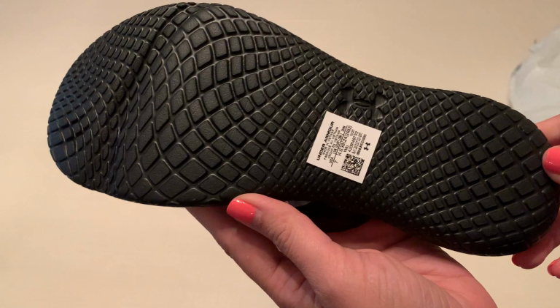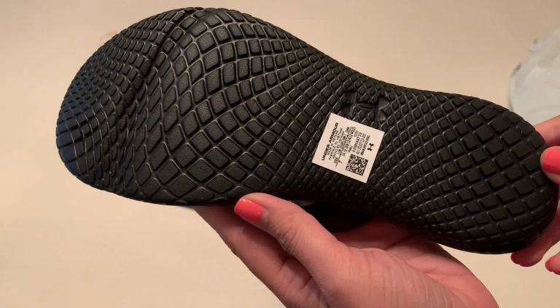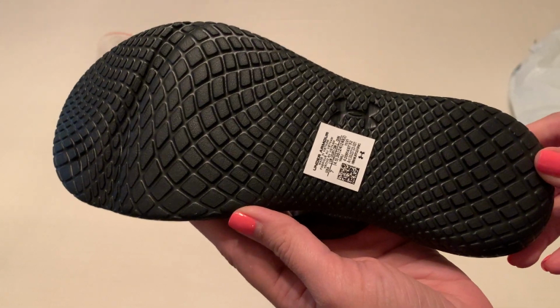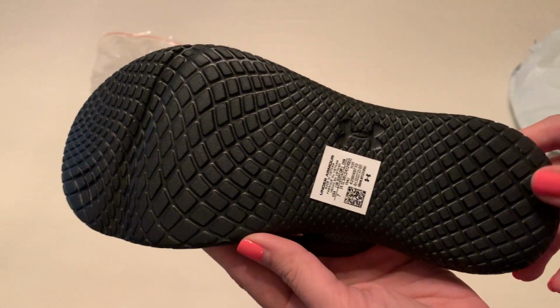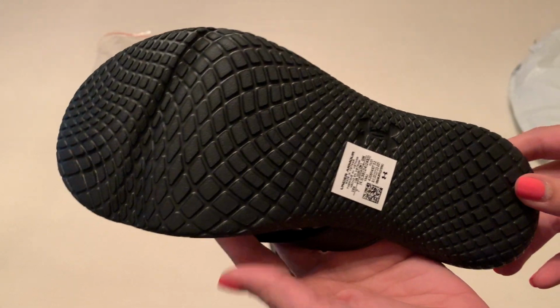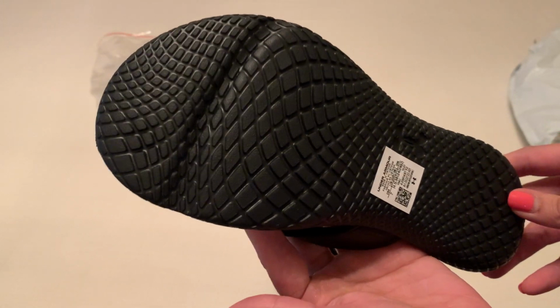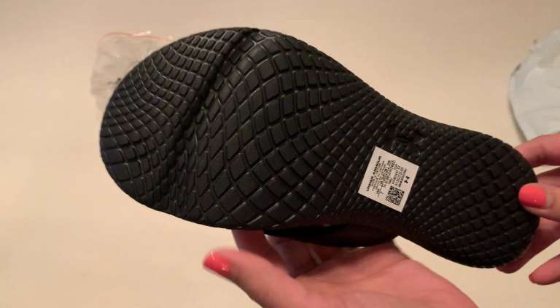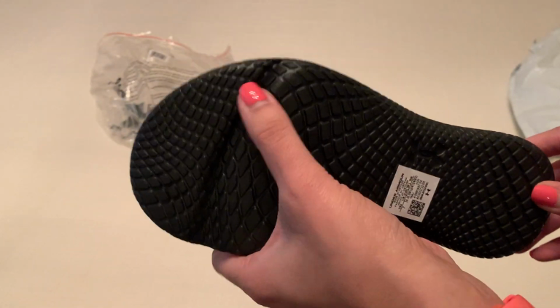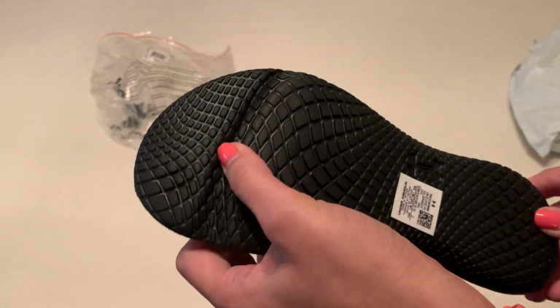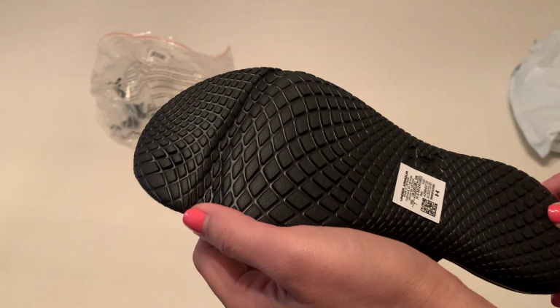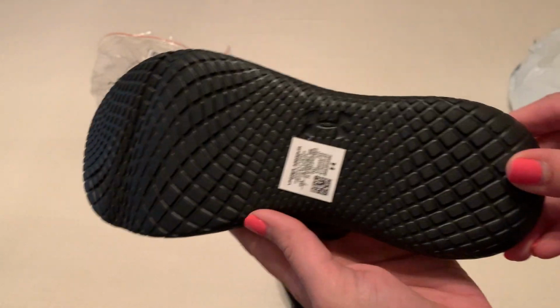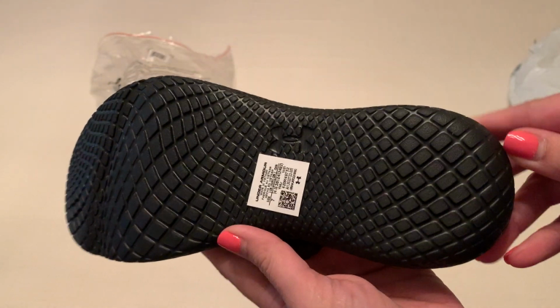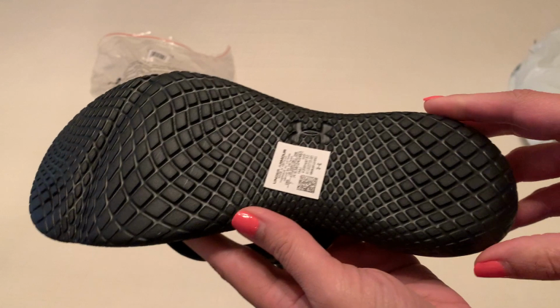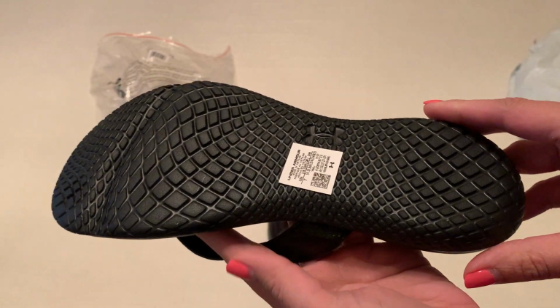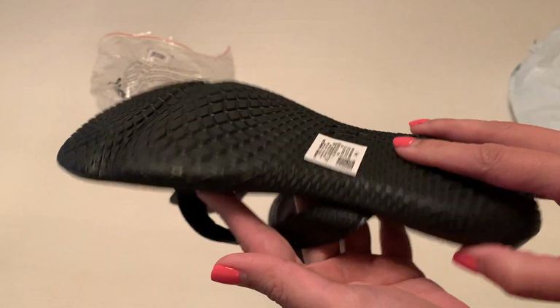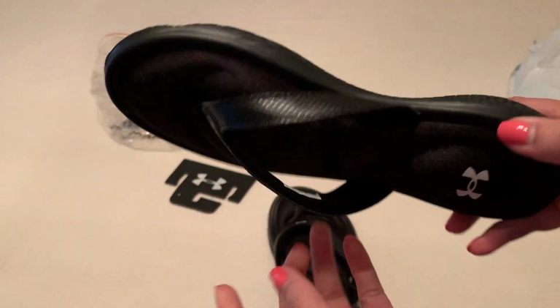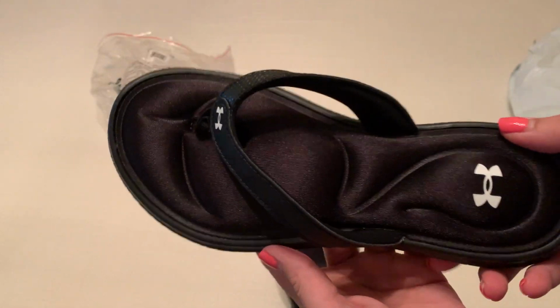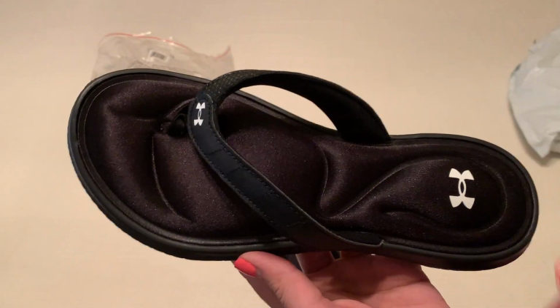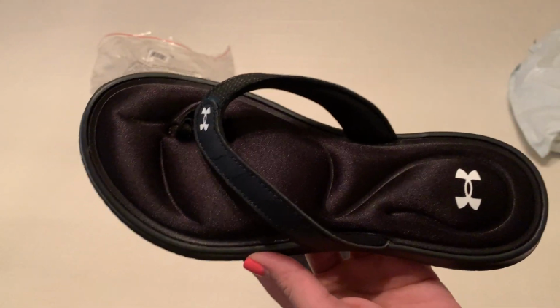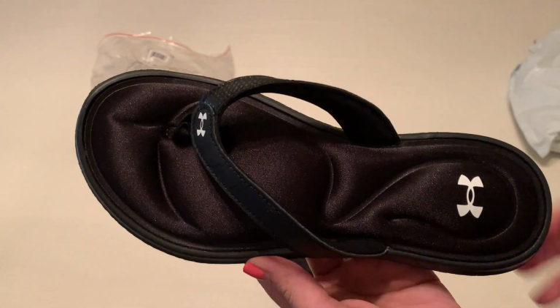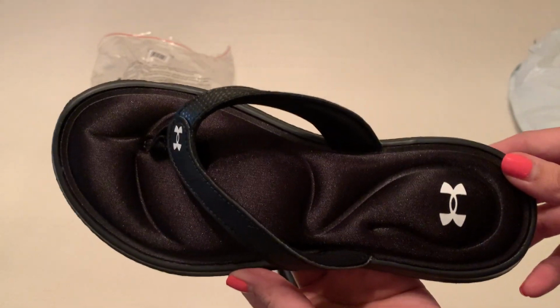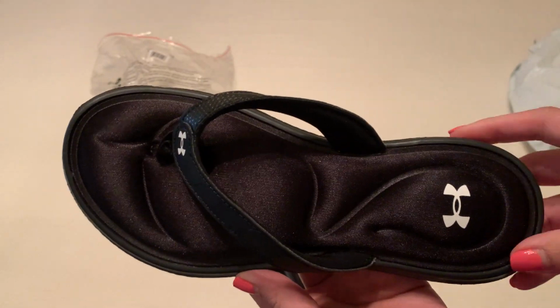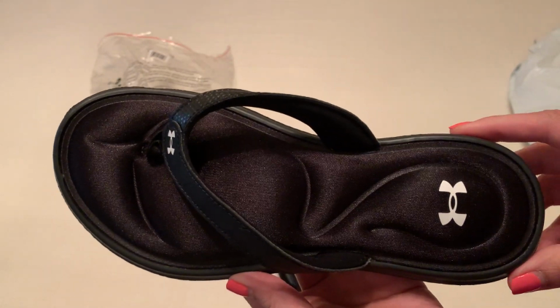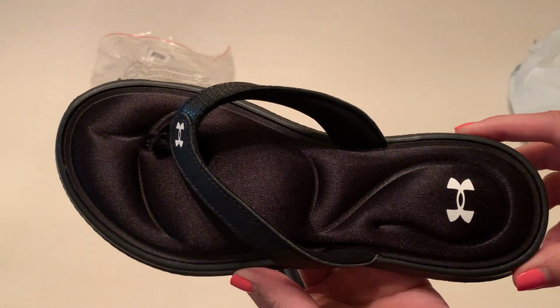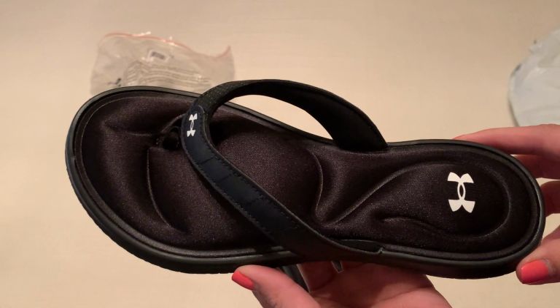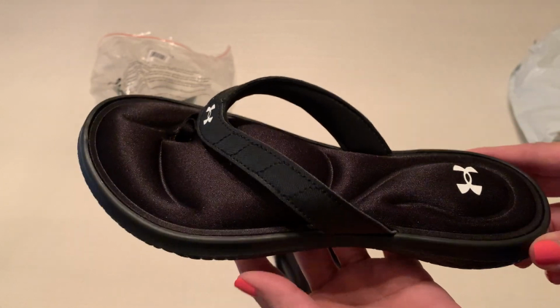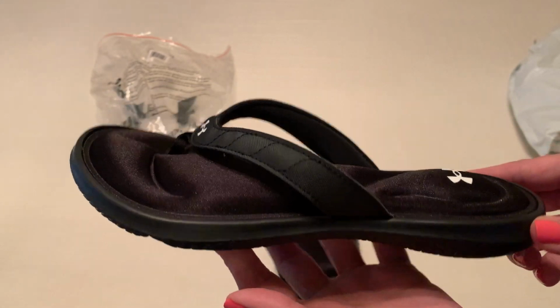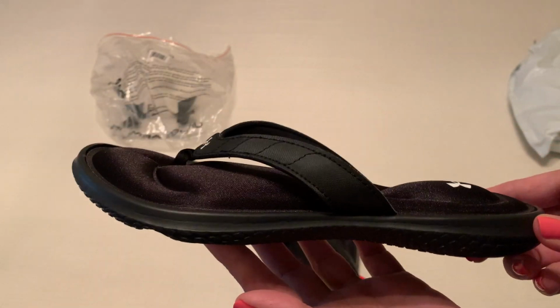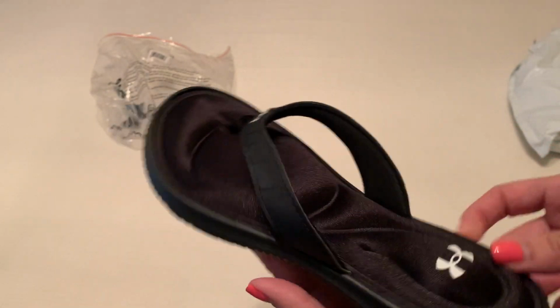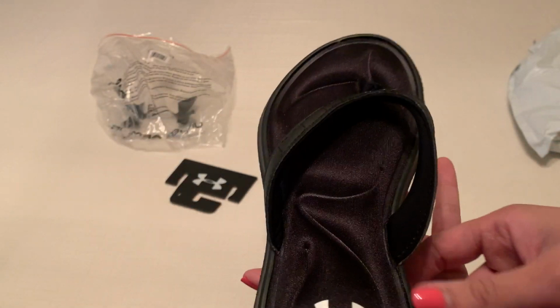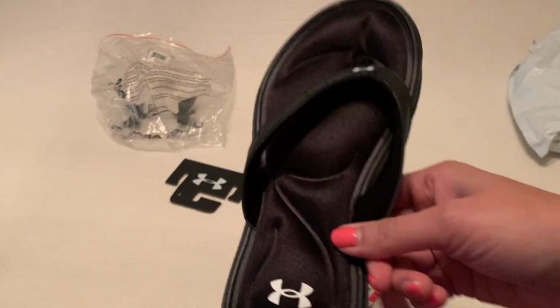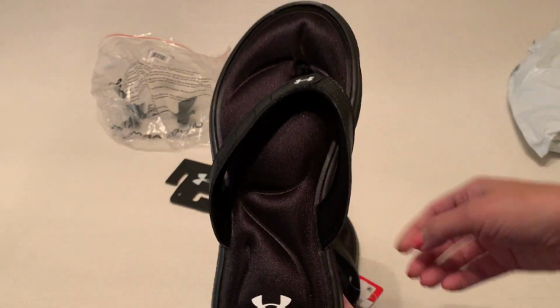Now this is actually a size 7. I actually wear a 7½ and I had ordered an 8, and it was considerably bigger. So I'm trying the smaller size. There's a little ridge here on the footbed as well.